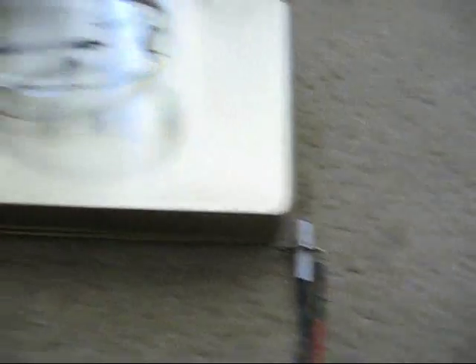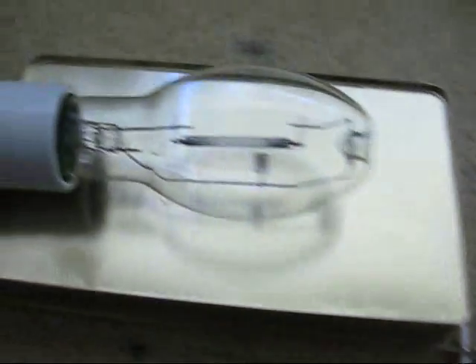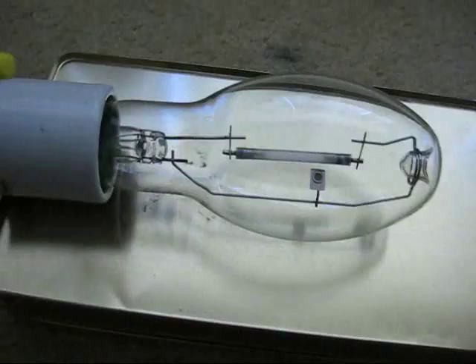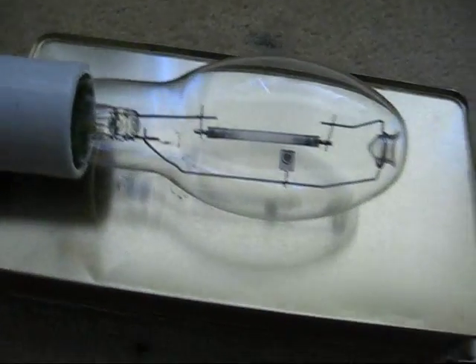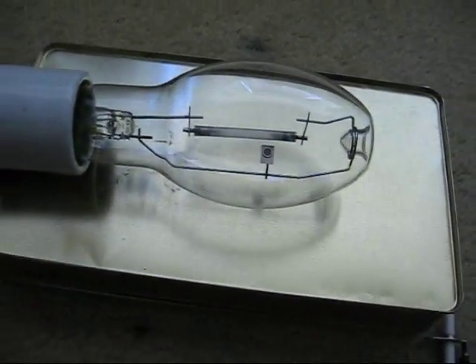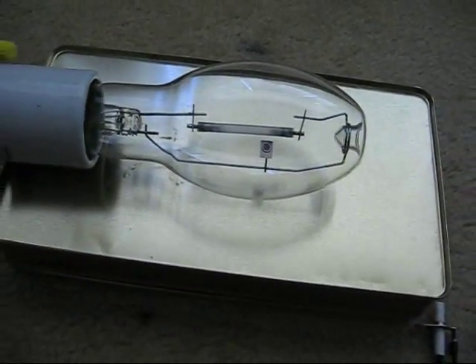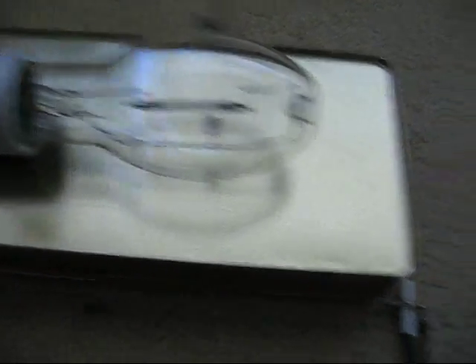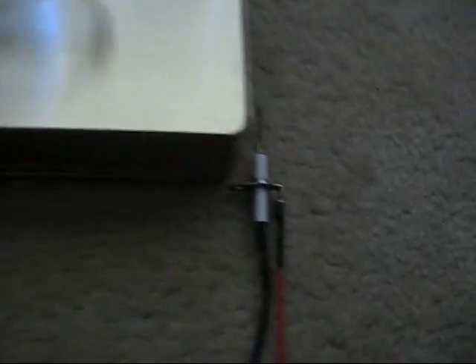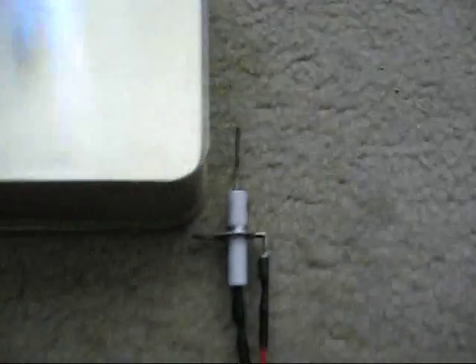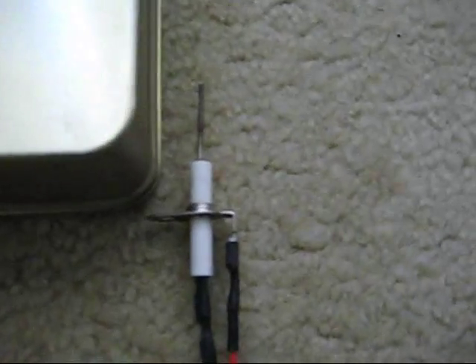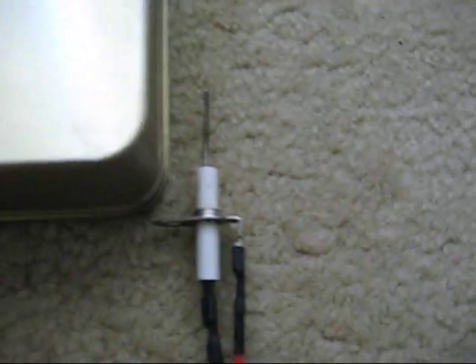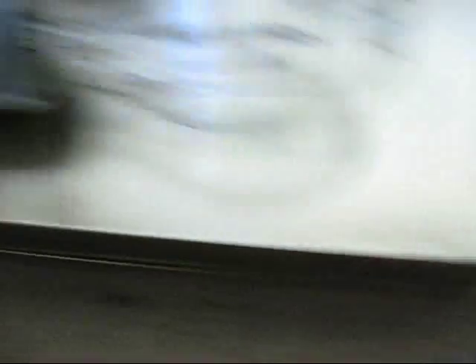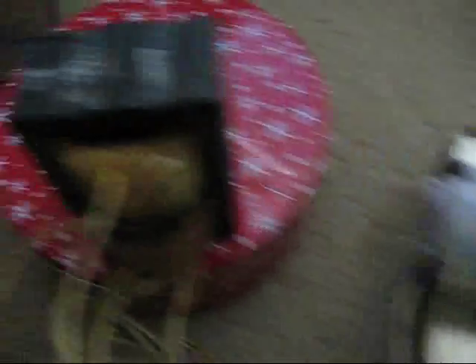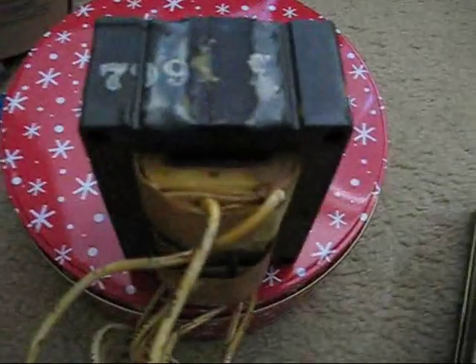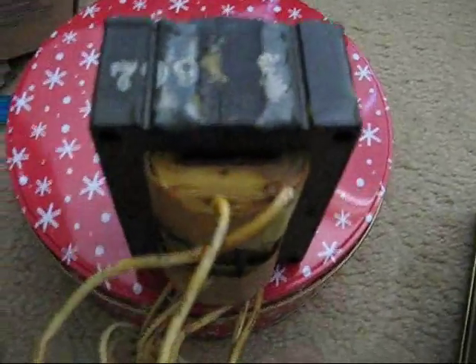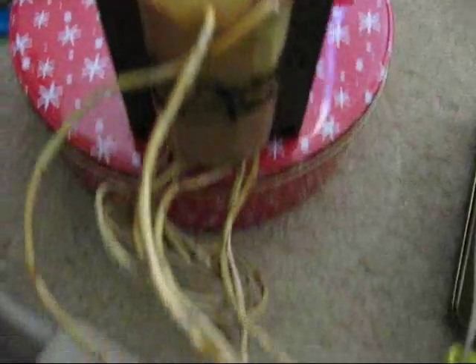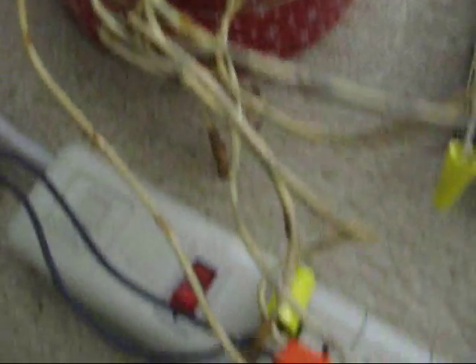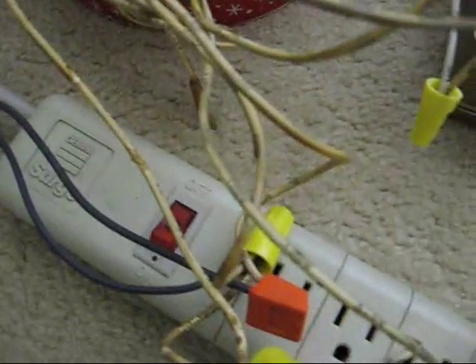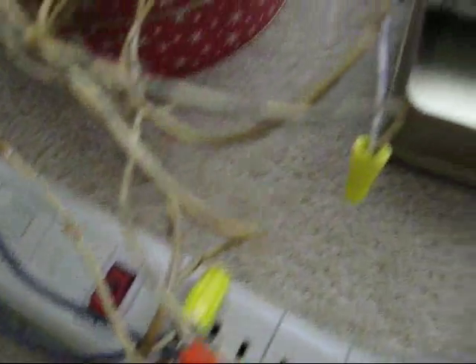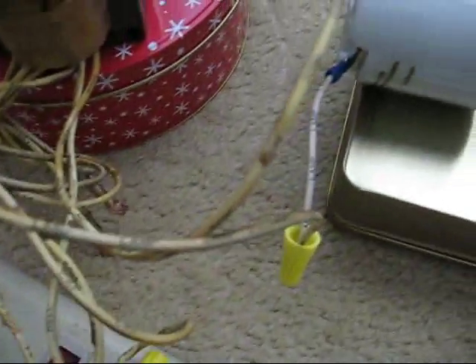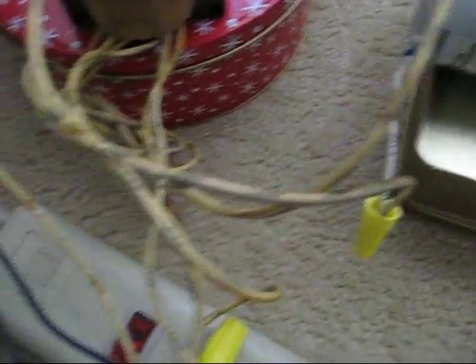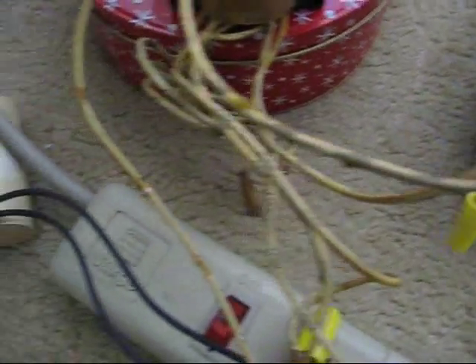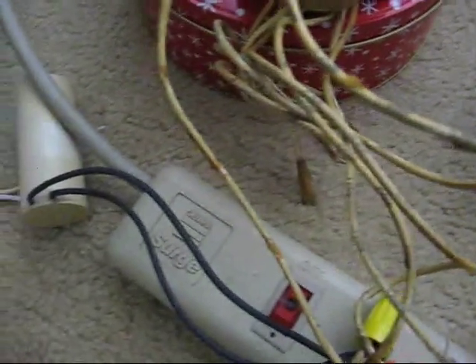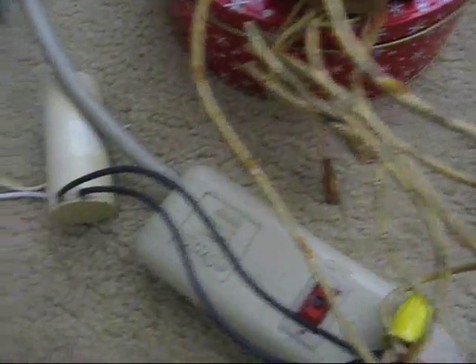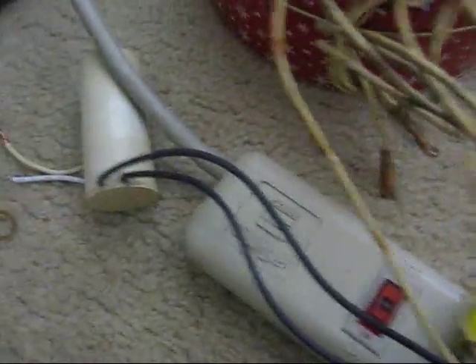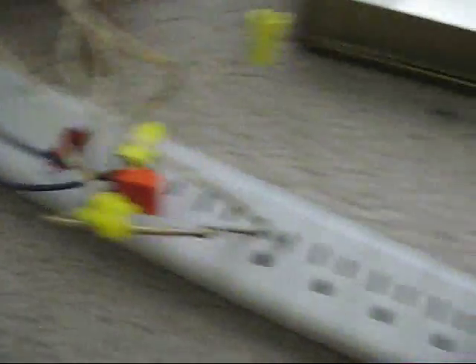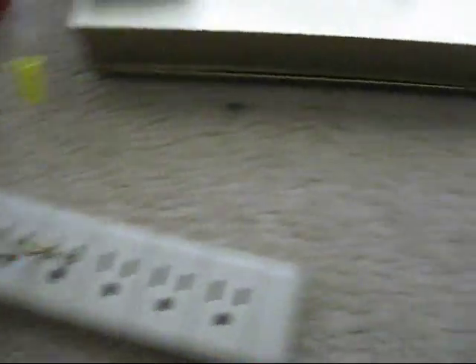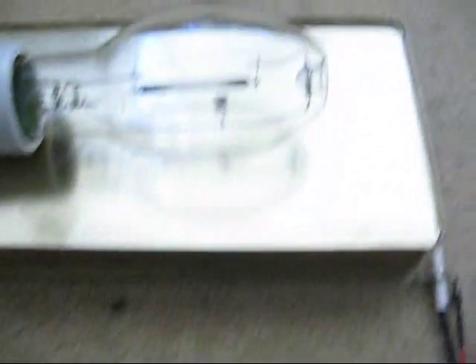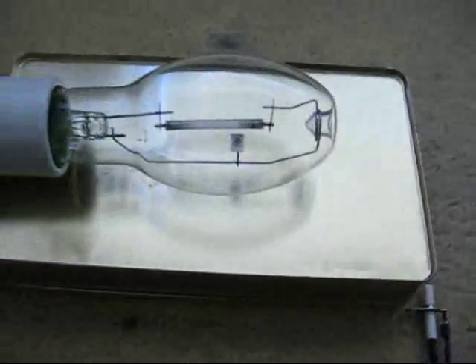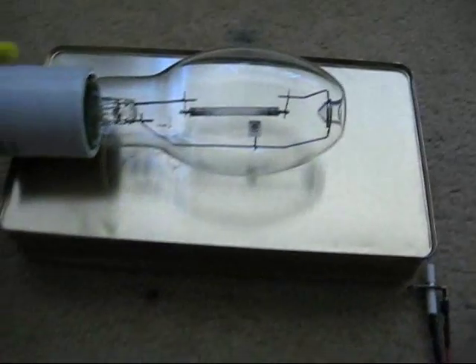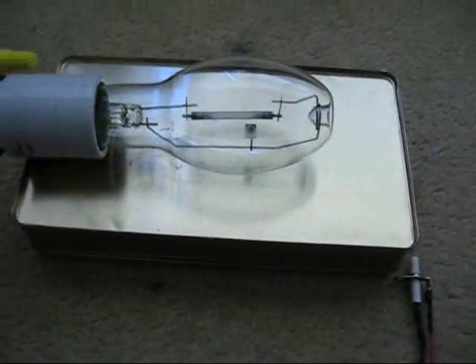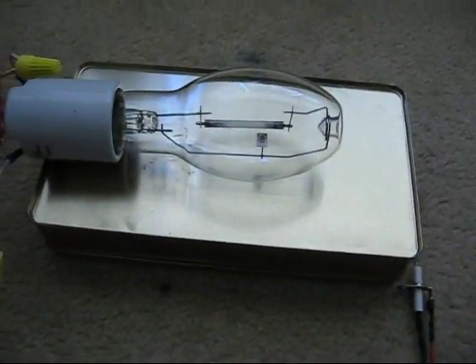Now, there's no physical electrical connection between this and the ballast or any of its associated wiring, but for some reason it works.